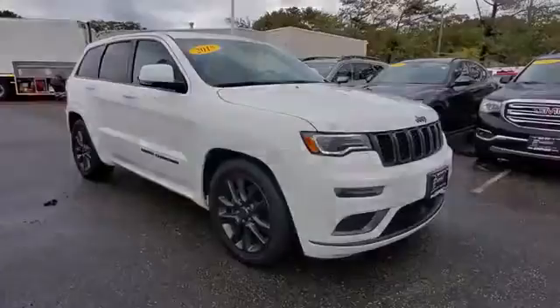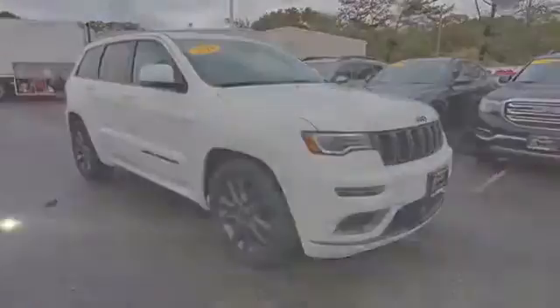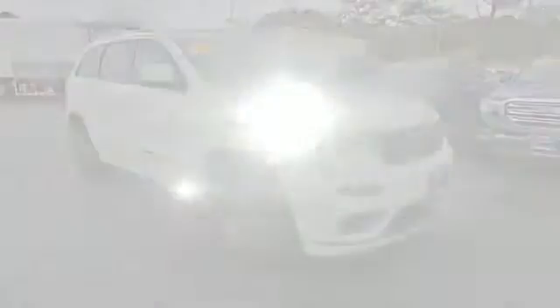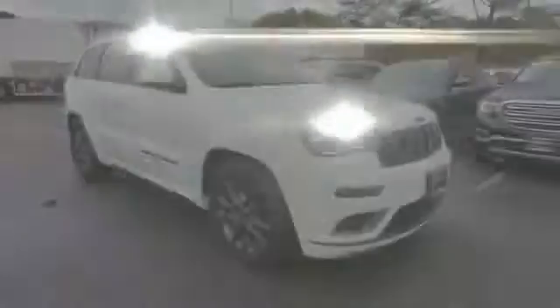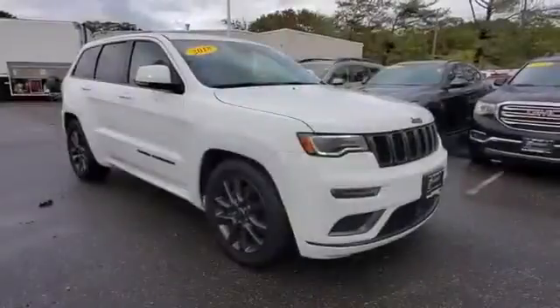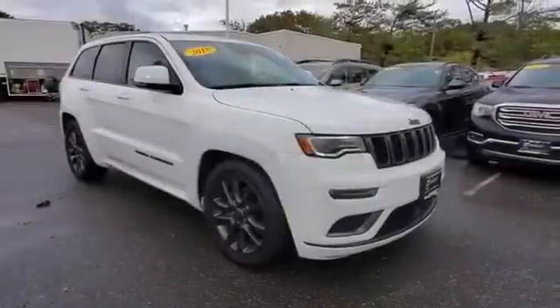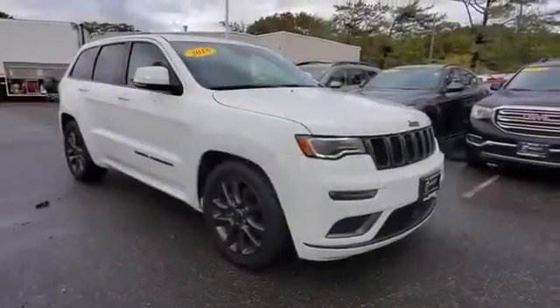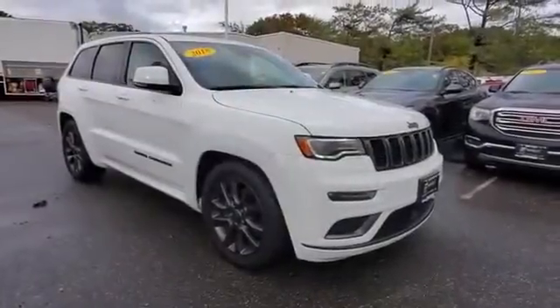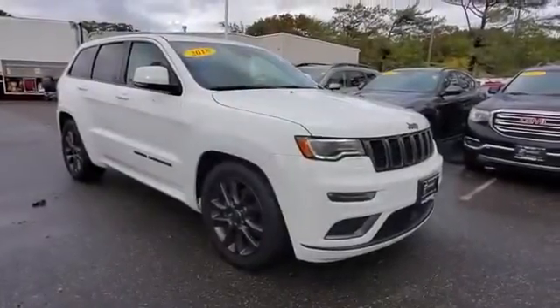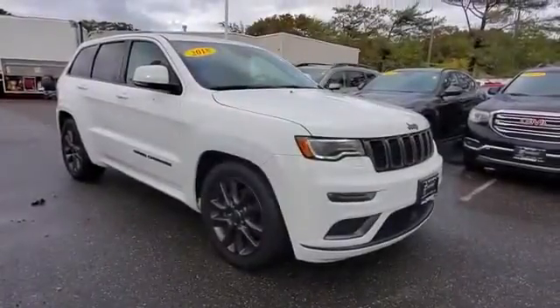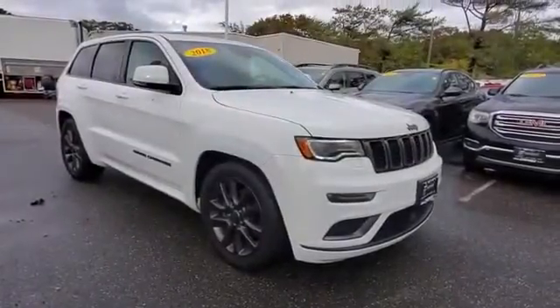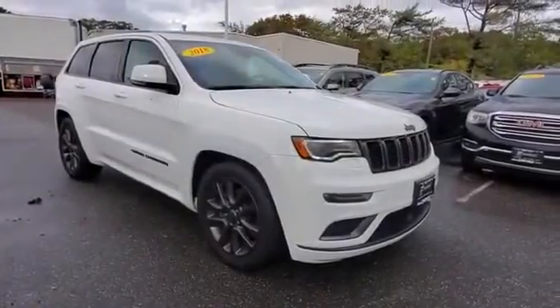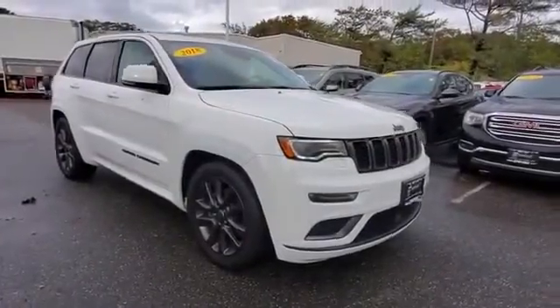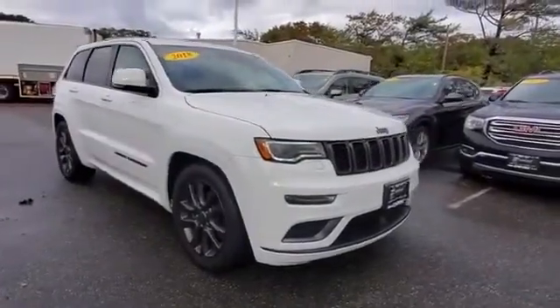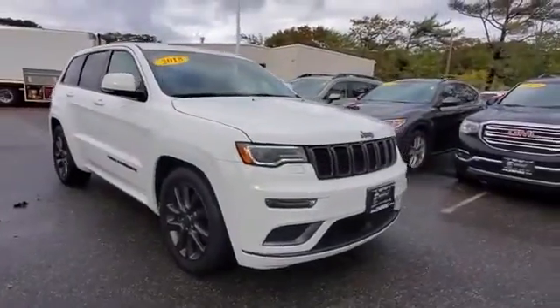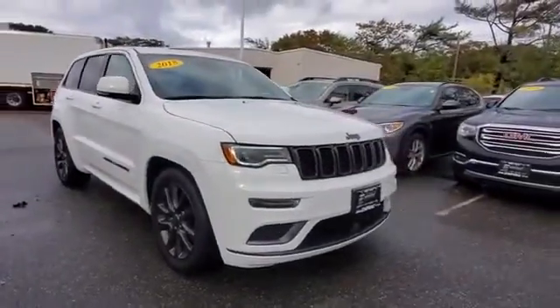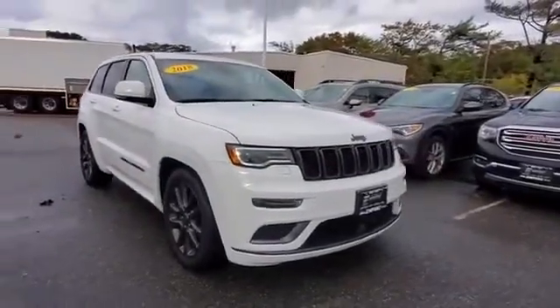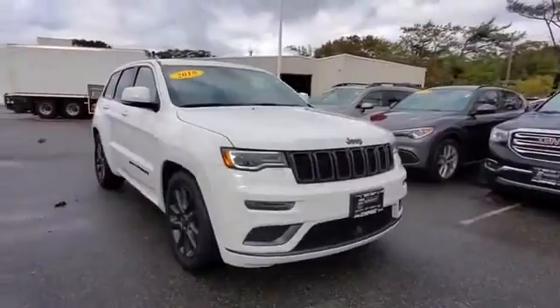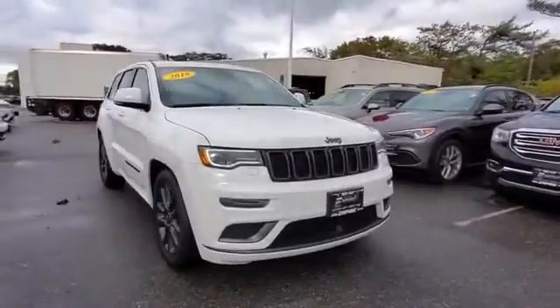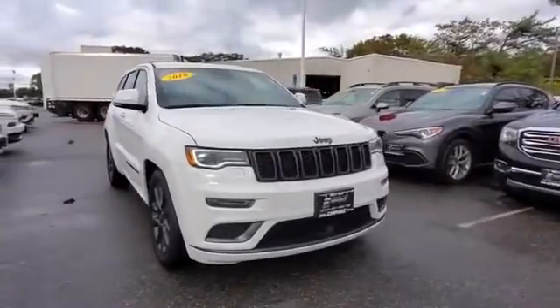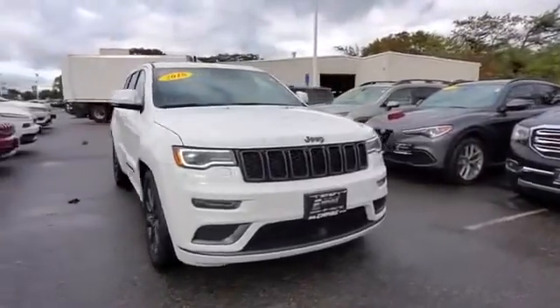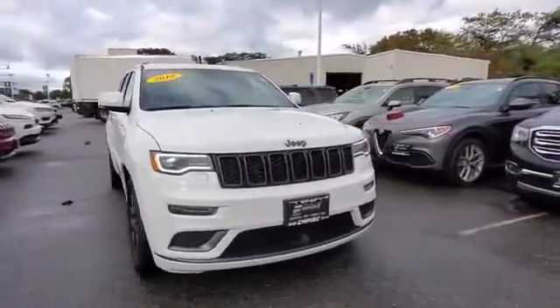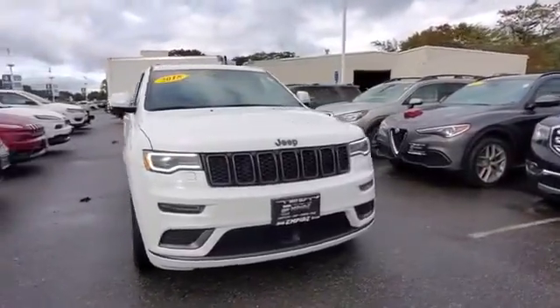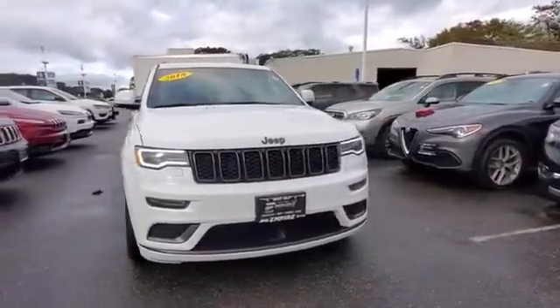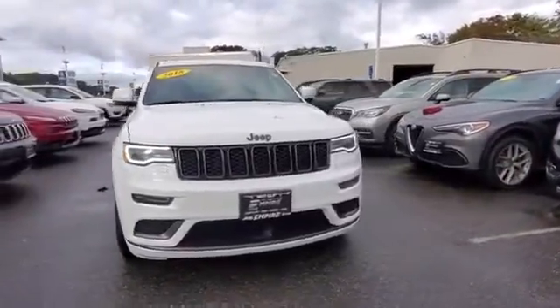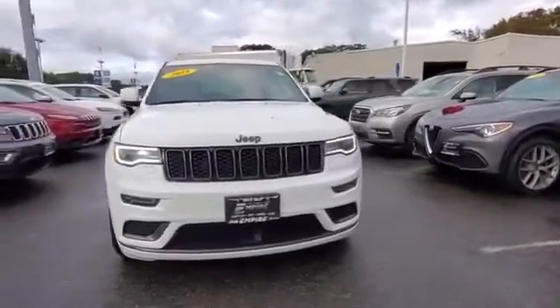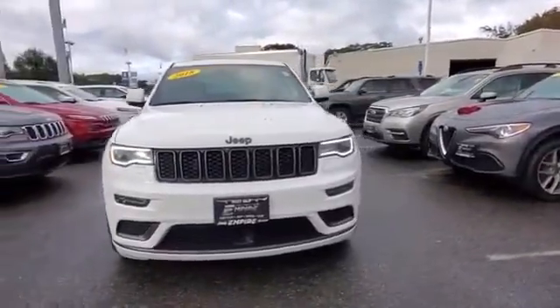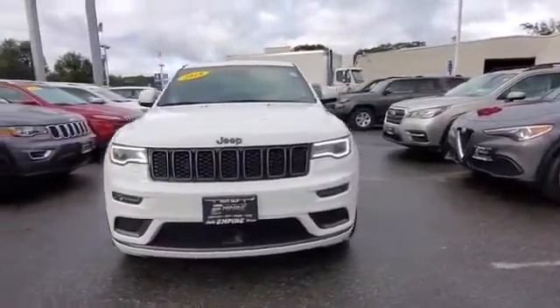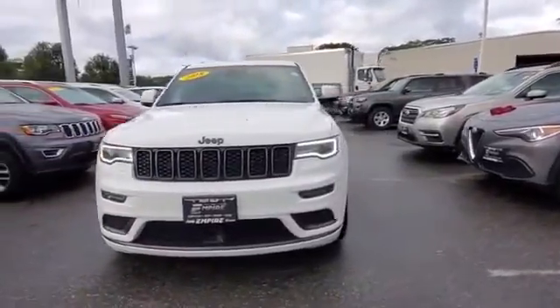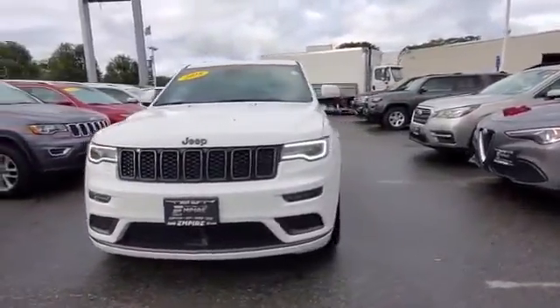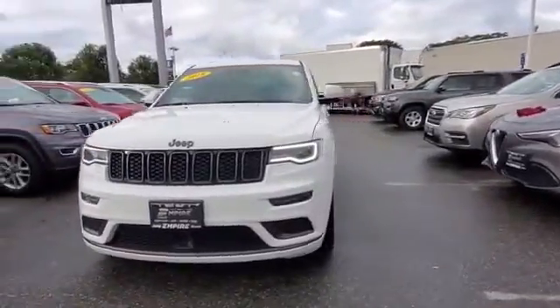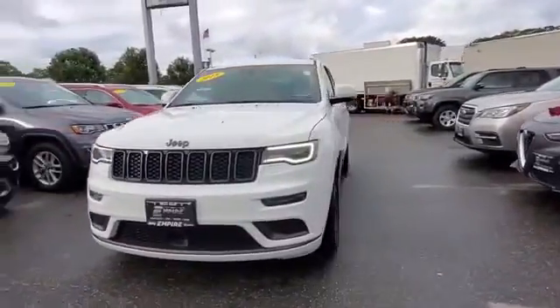2018 Jeep Grand Cherokee with less than 24,000 miles on the odometer. This SUV offers space as well as power and performance you won't be able to pass up.